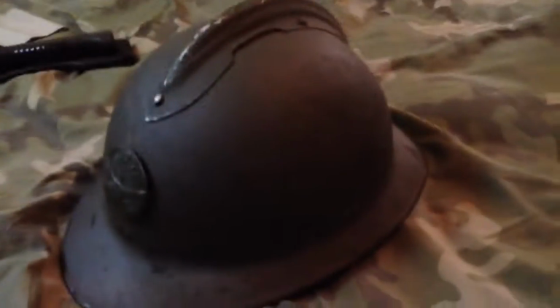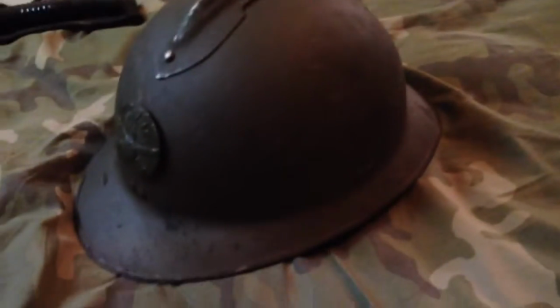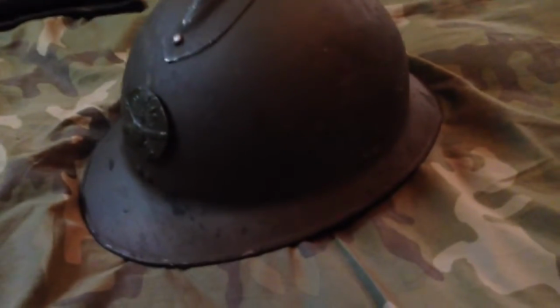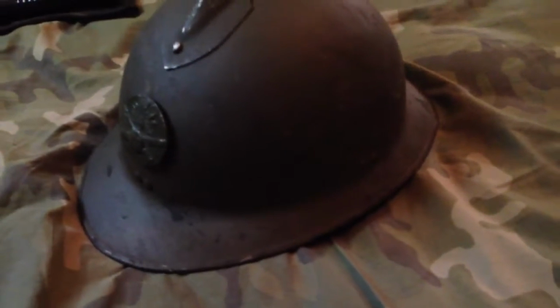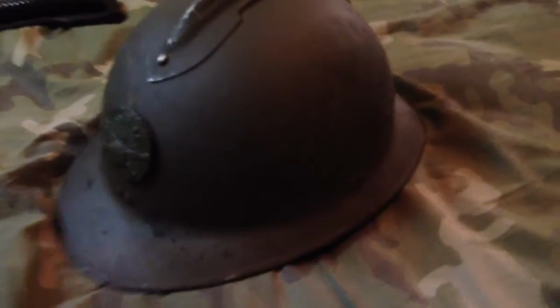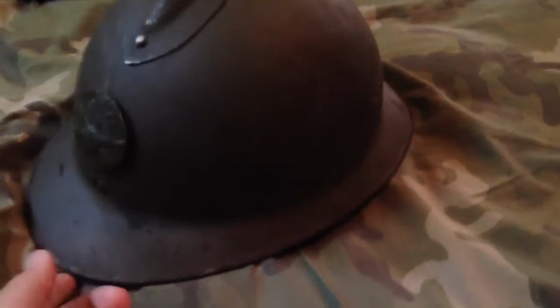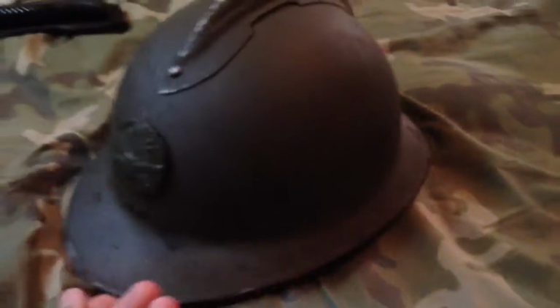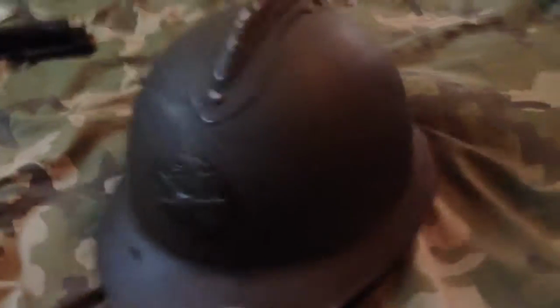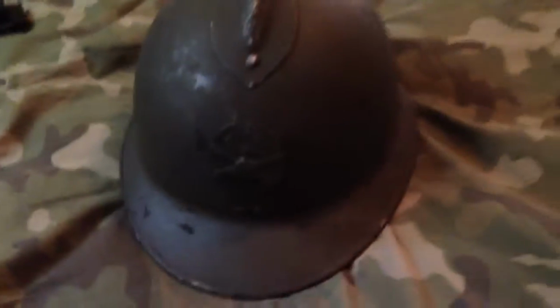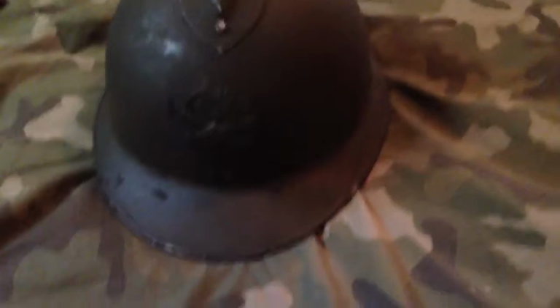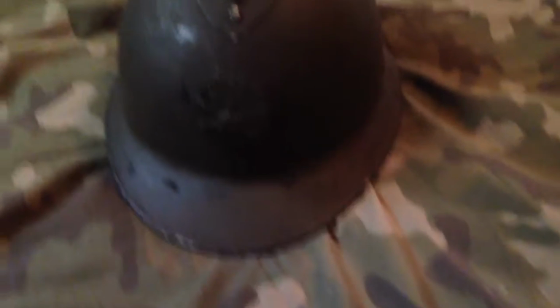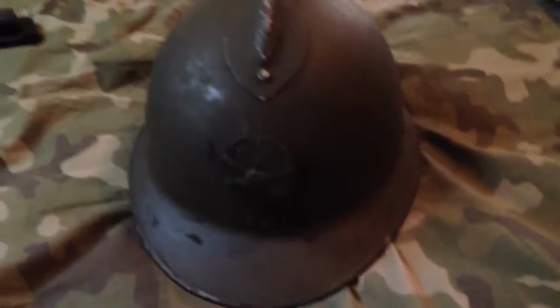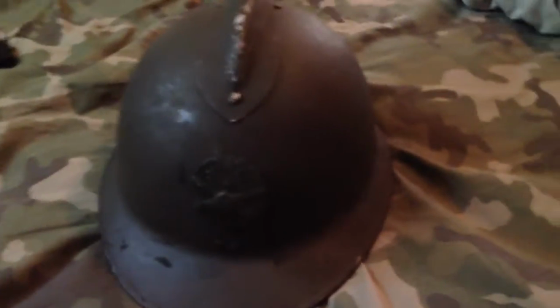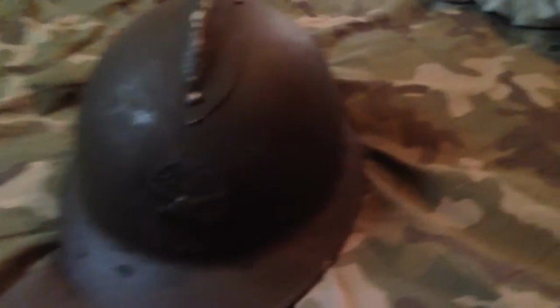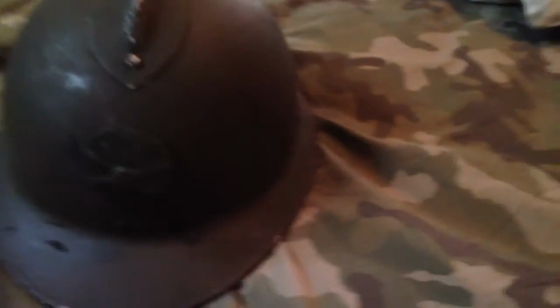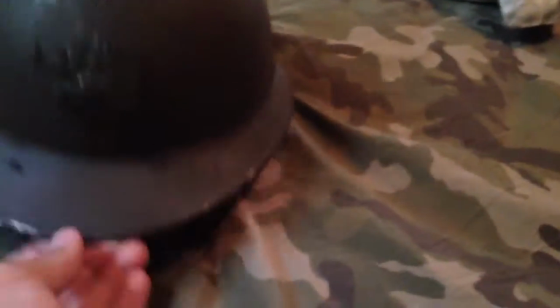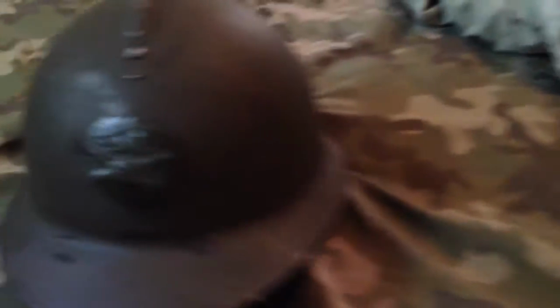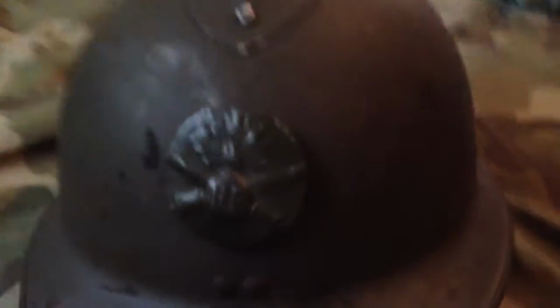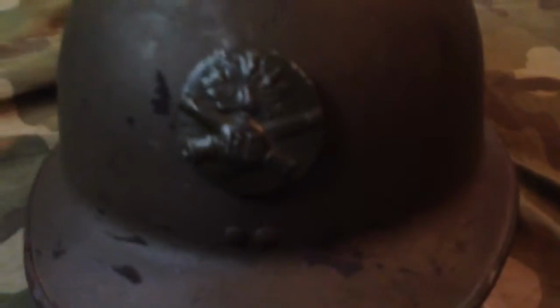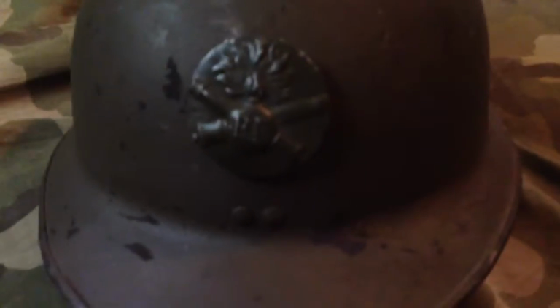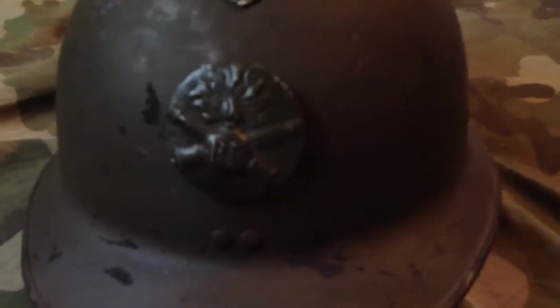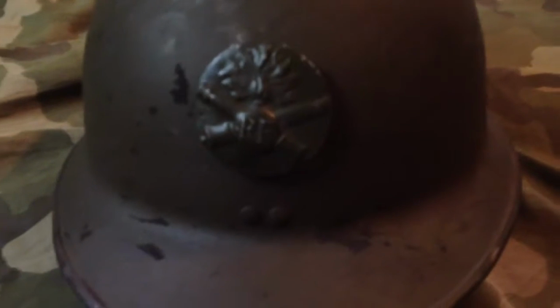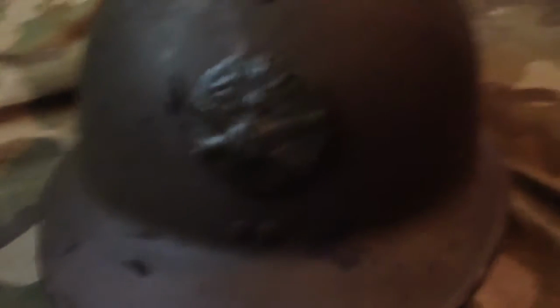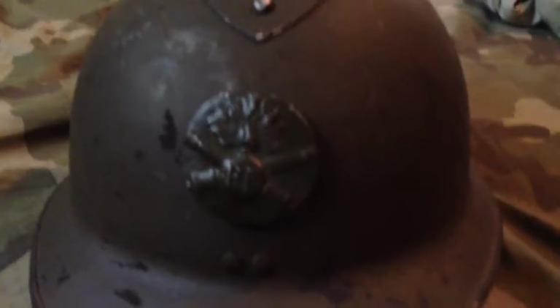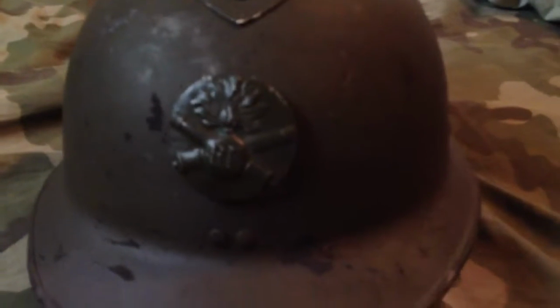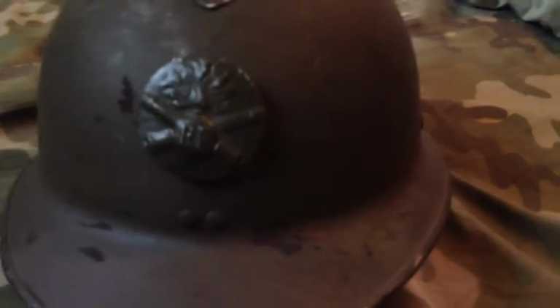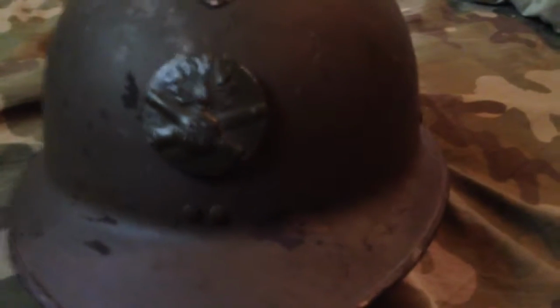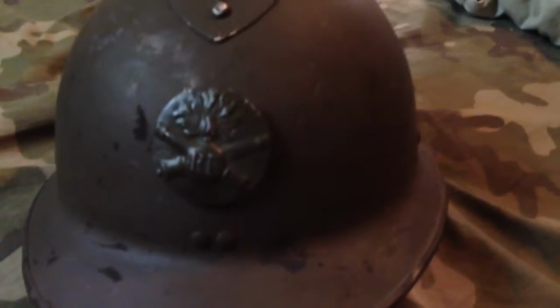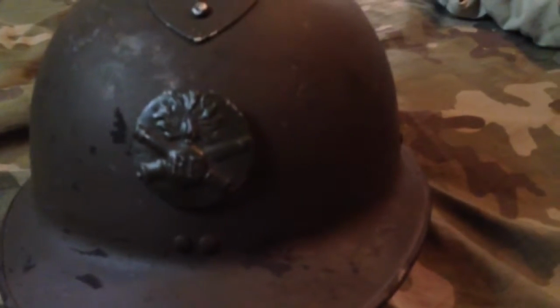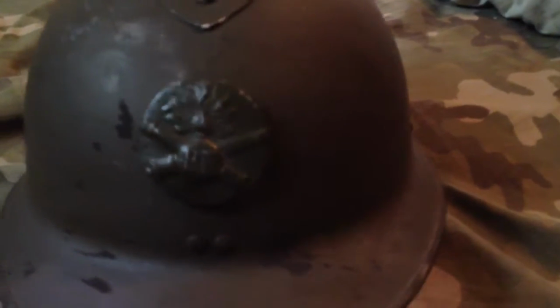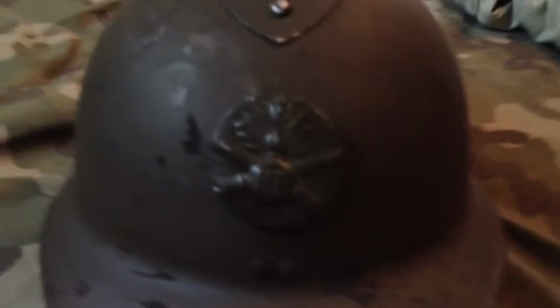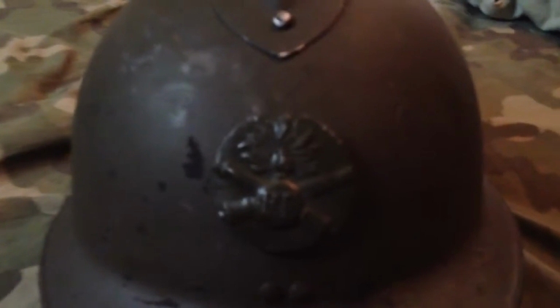What's up YouTube? The Collector here. Today we have a World War II French helmet. I believe it's artillery — you got the two cannons right there and that explosive-looking thing in the middle.